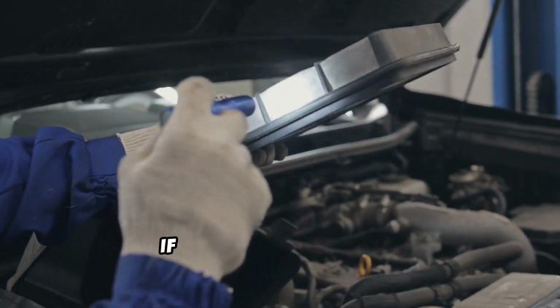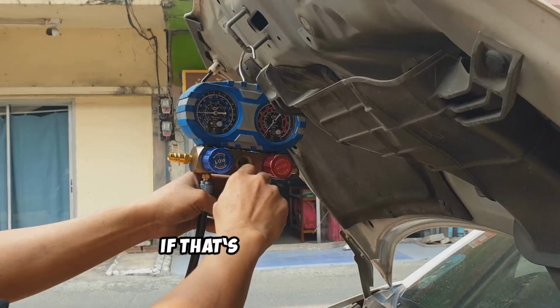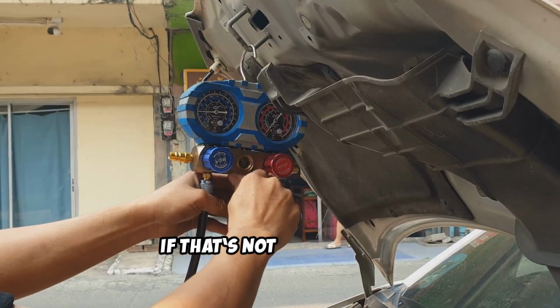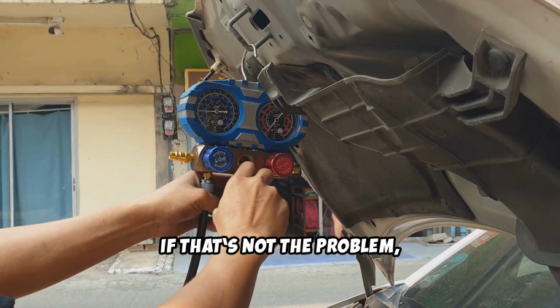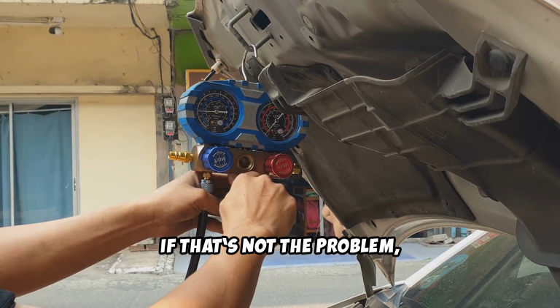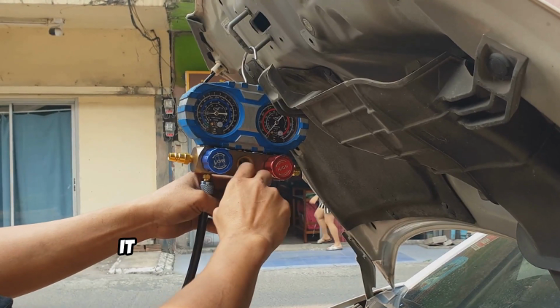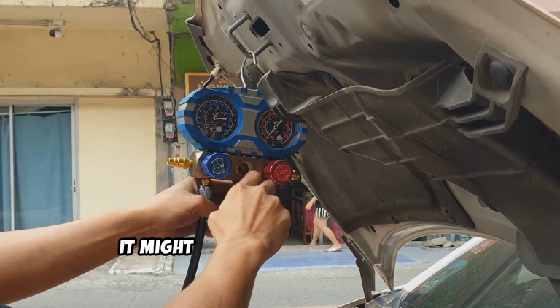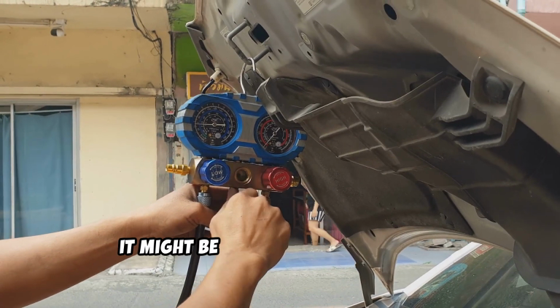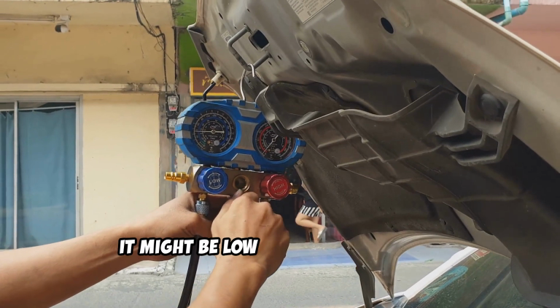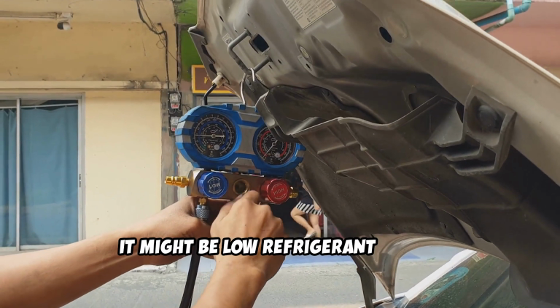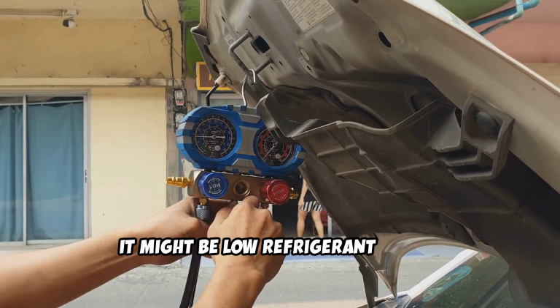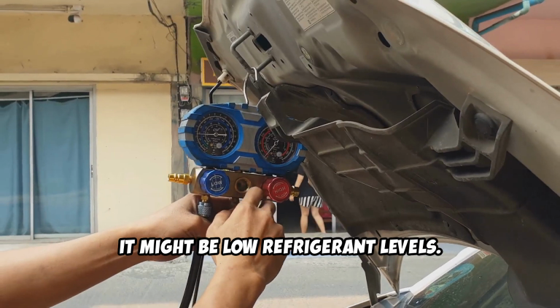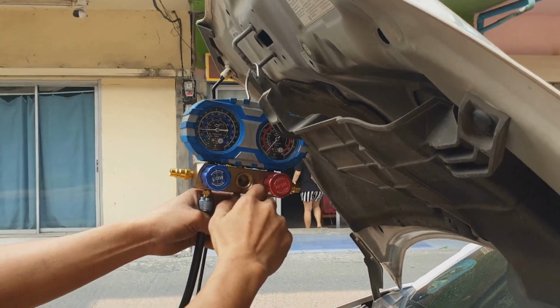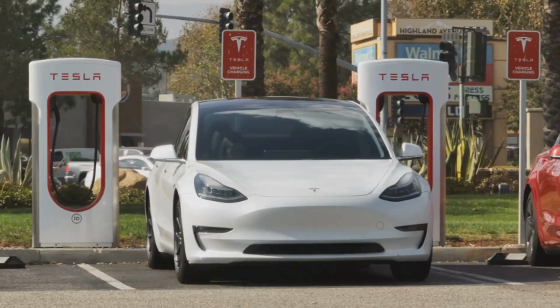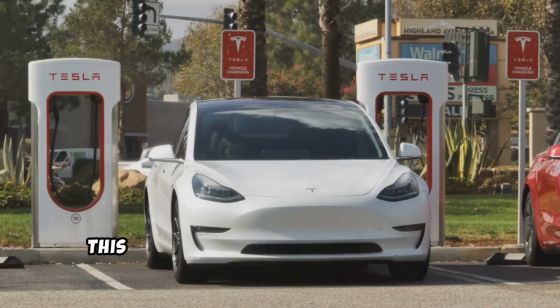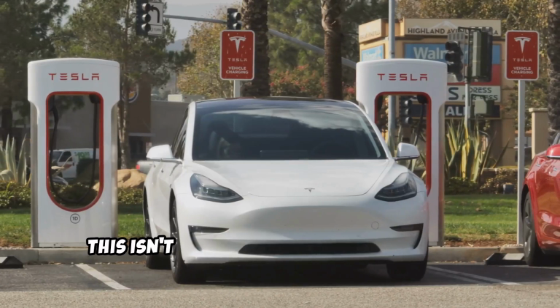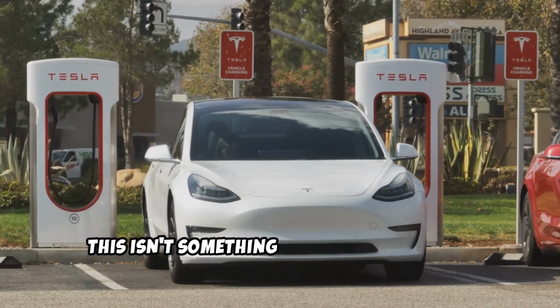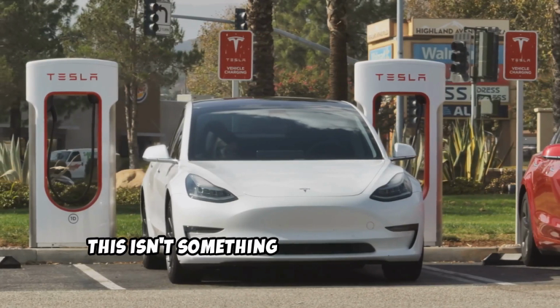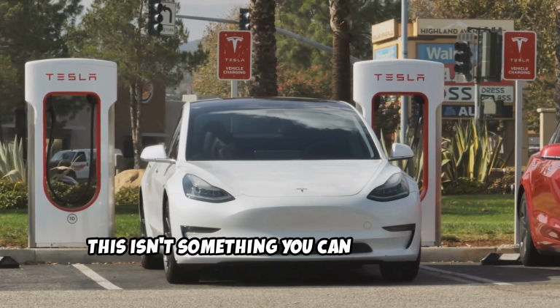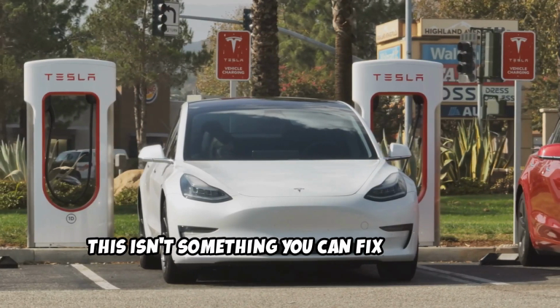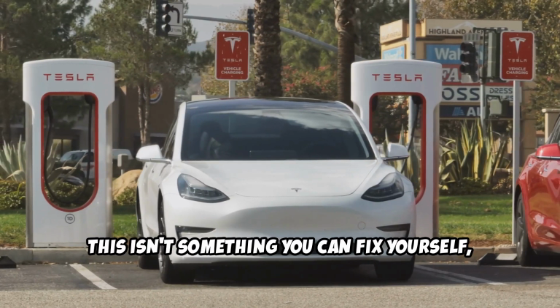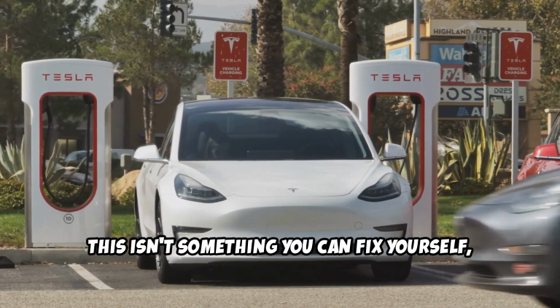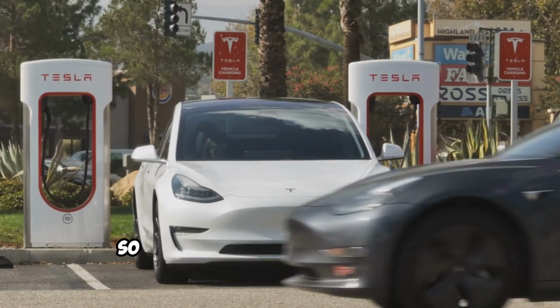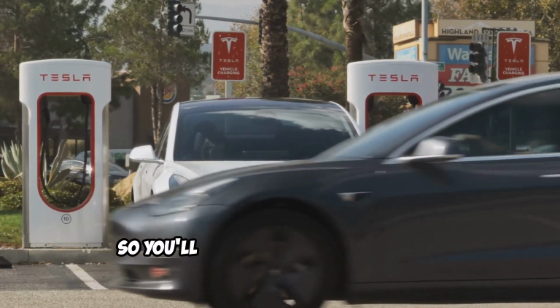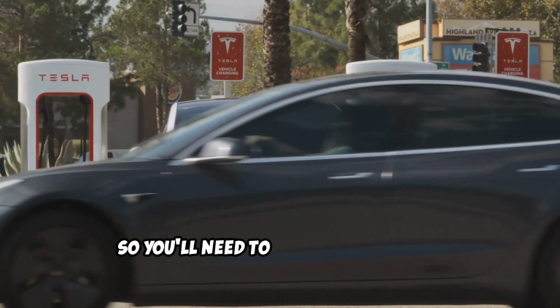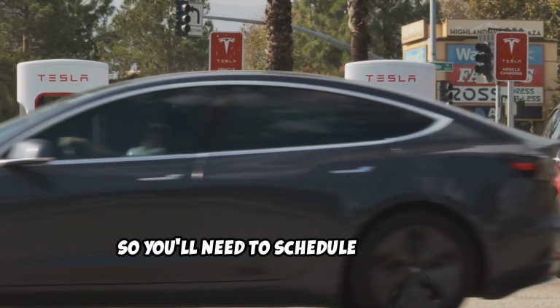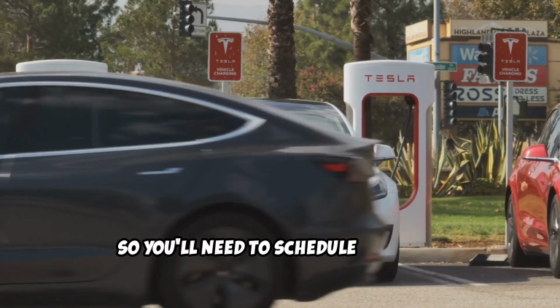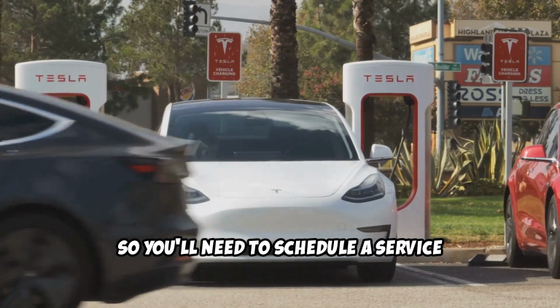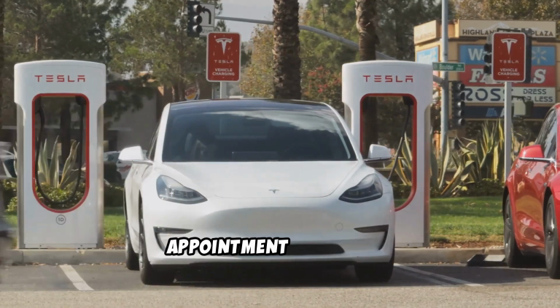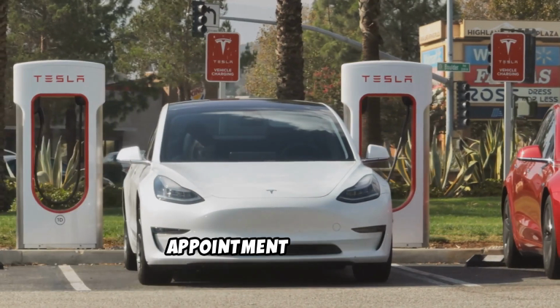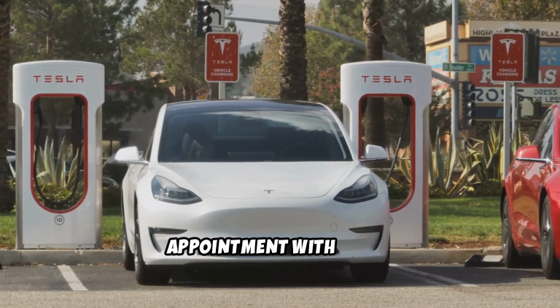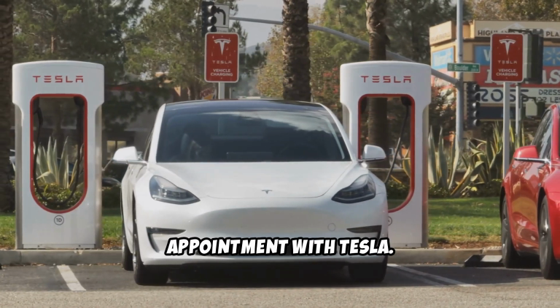If that's not the problem, it might be low refrigerant levels. This isn't something you can fix yourself, so you'll need to schedule a service appointment with Tesla.